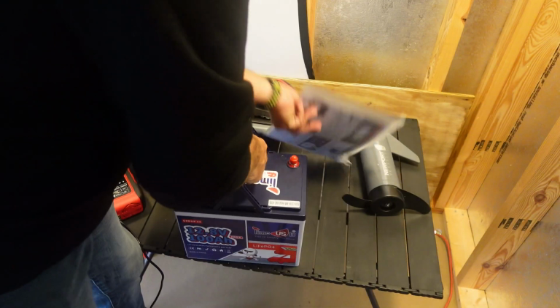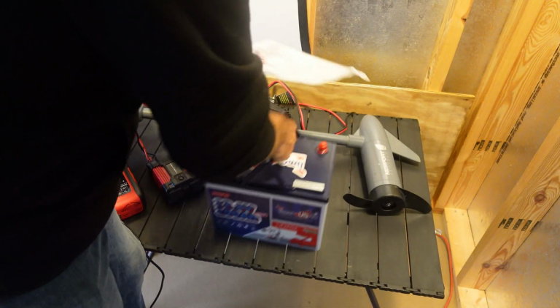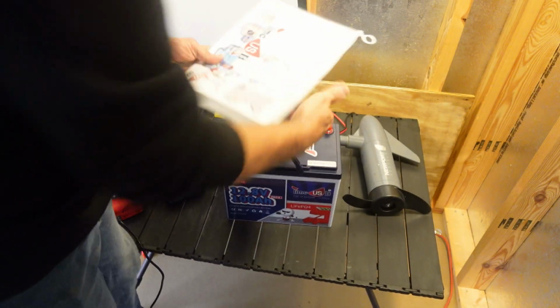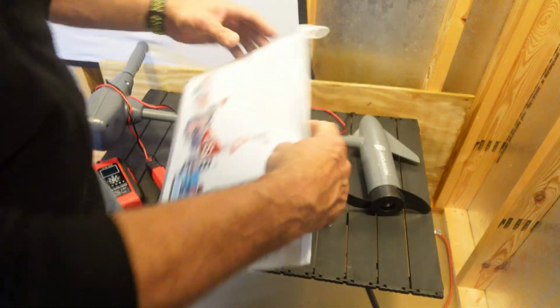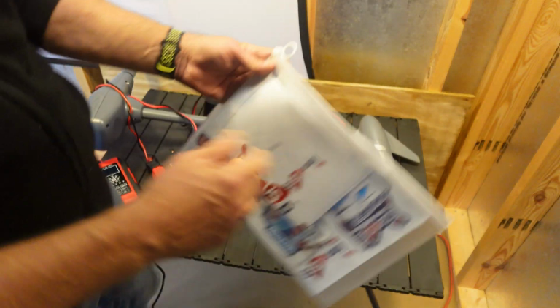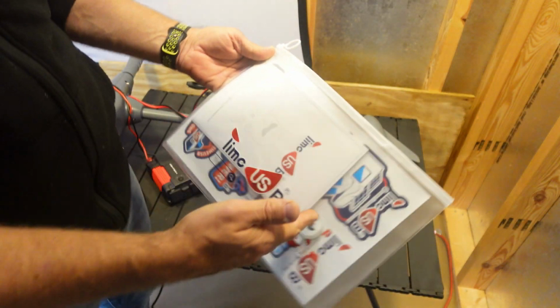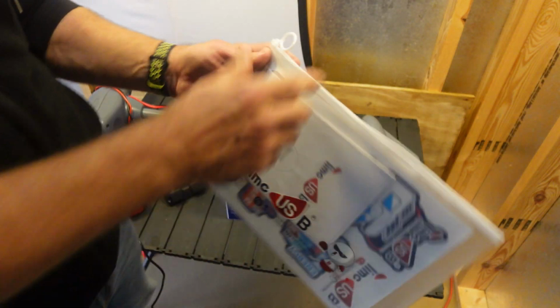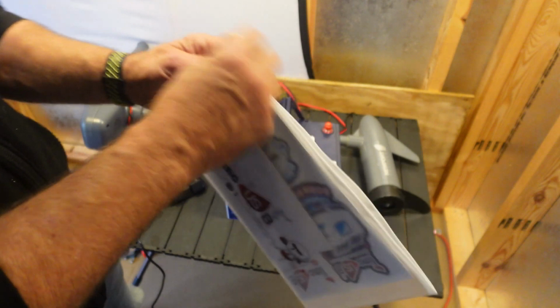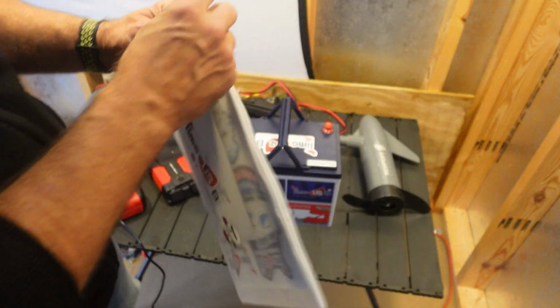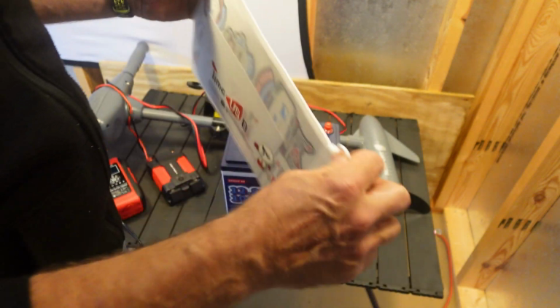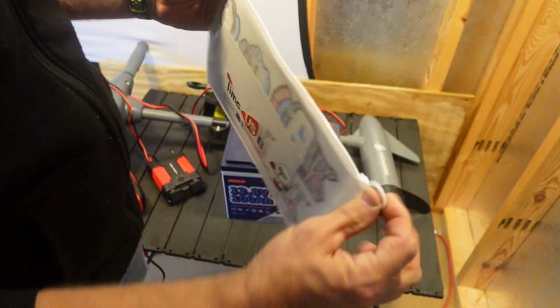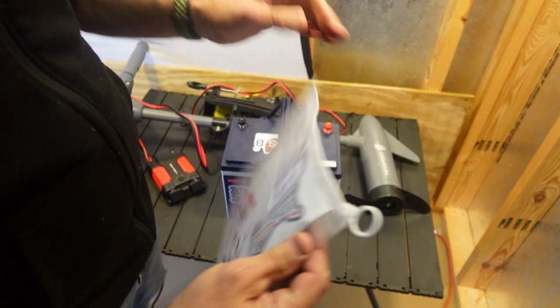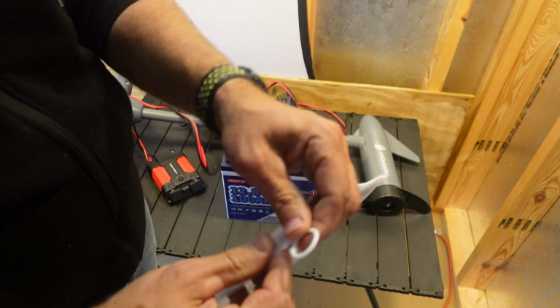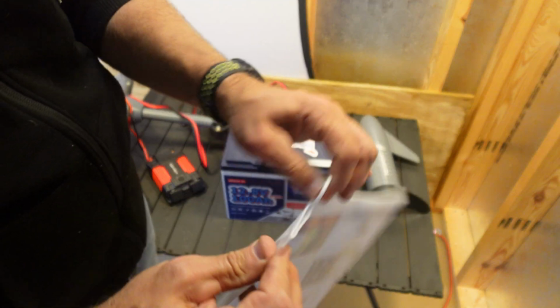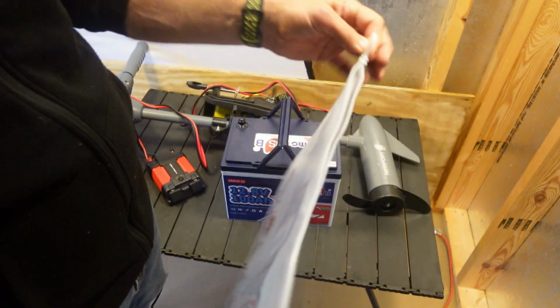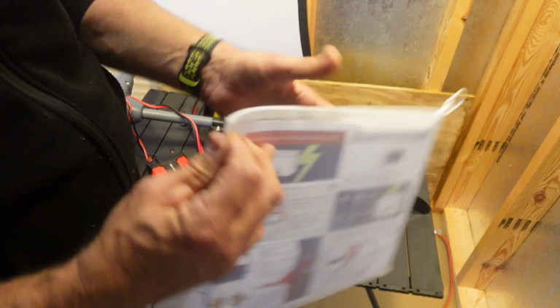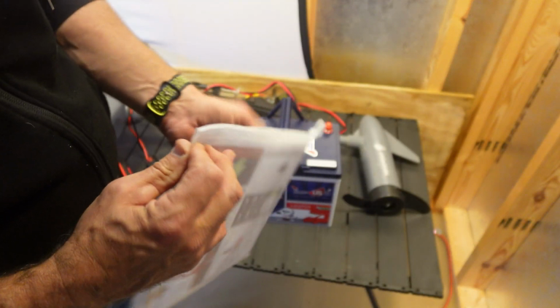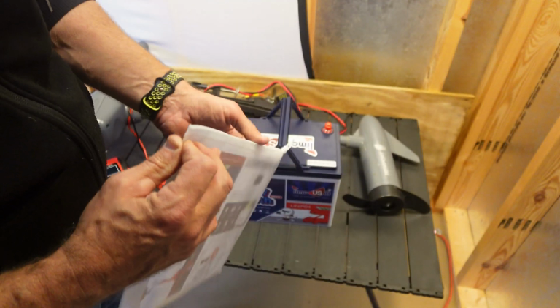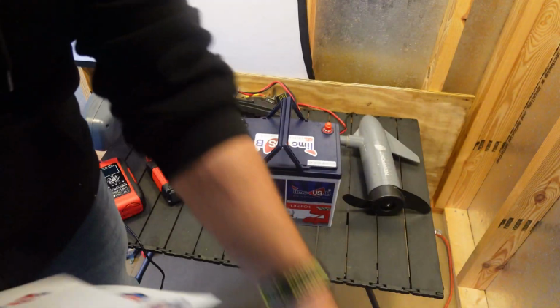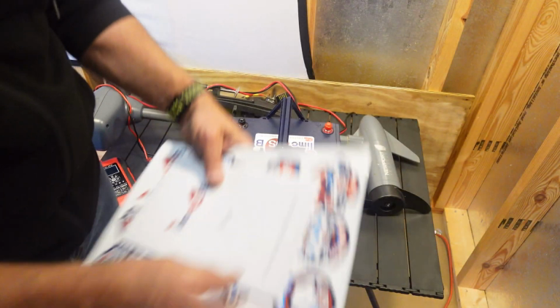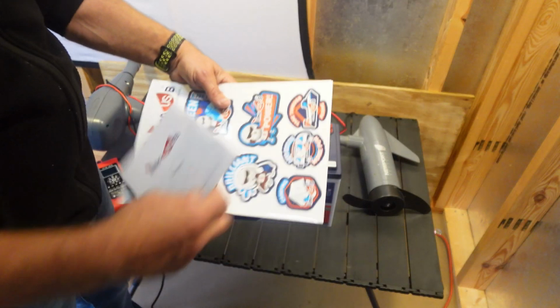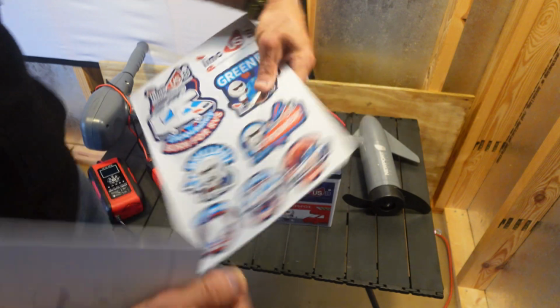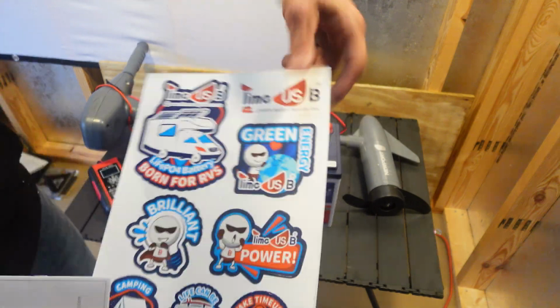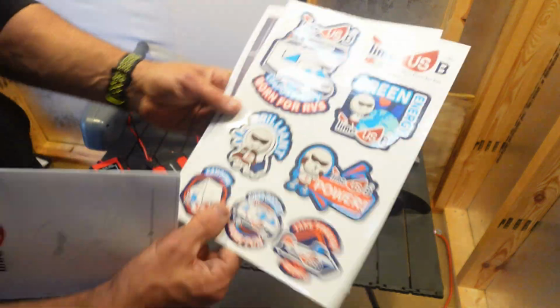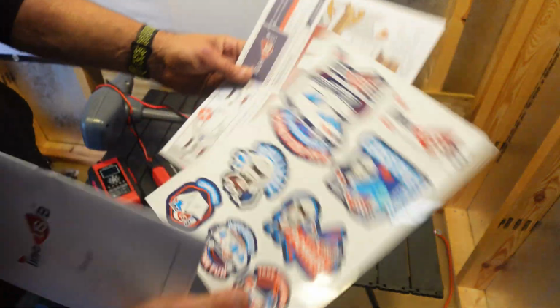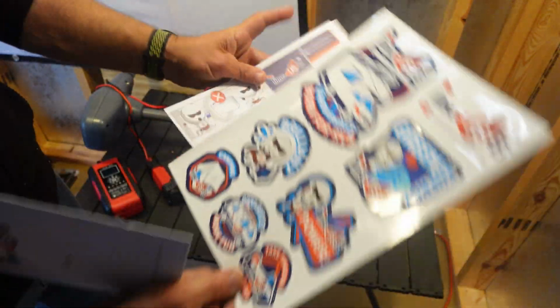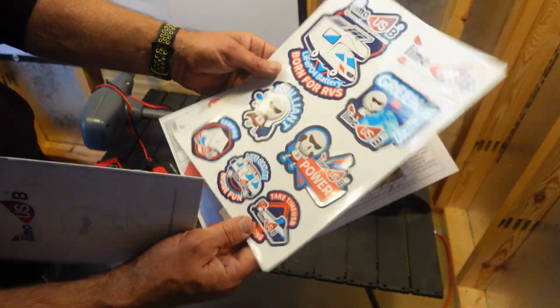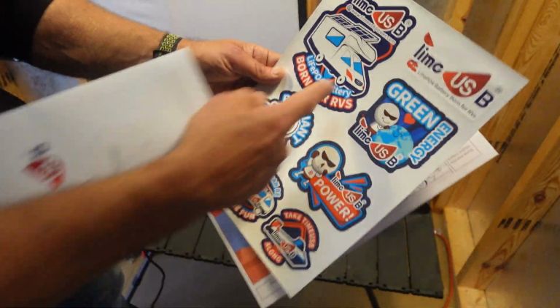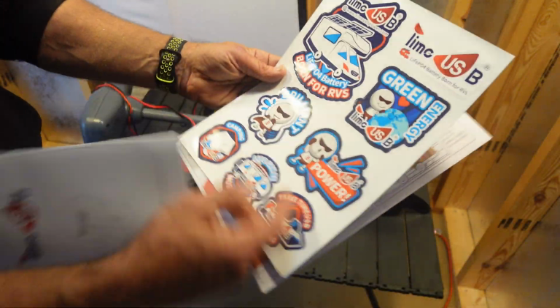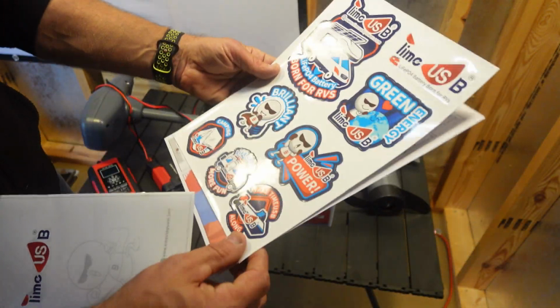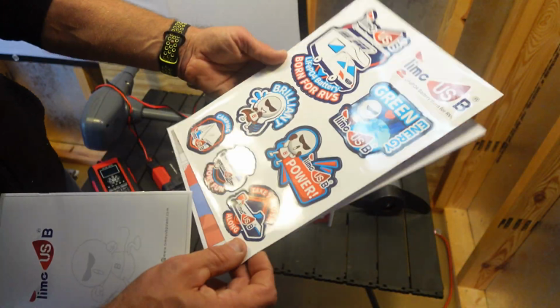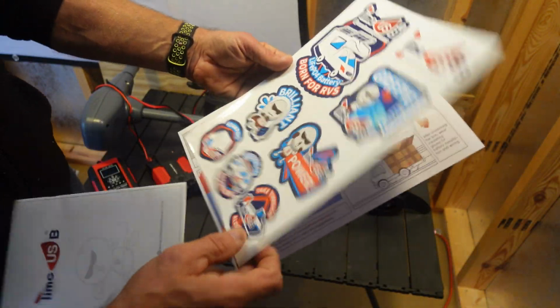Let's just go over what's in this package here. Look how nicely this package is — it's a zipper. They actually put a little zipper on there. Set that aside. Look at a set of stickers, so you can get a whole set of stickers for putting on your RV.